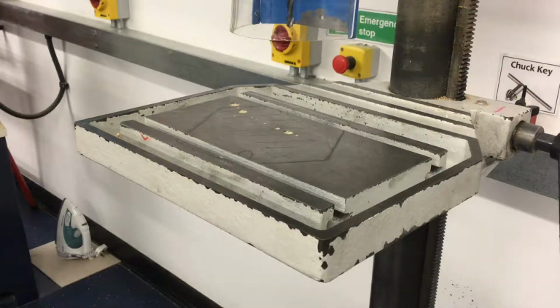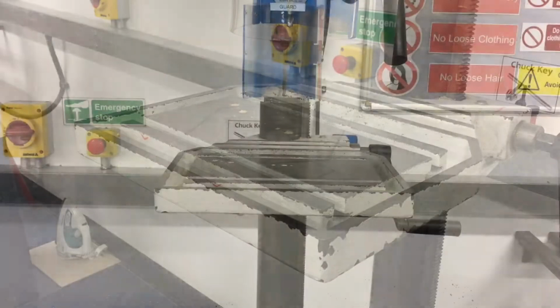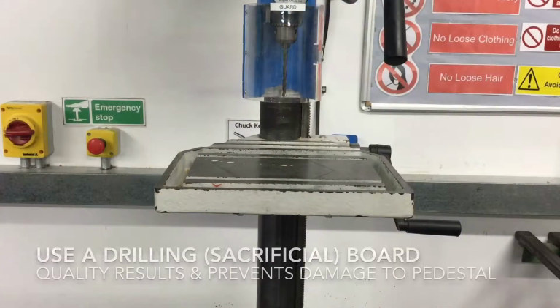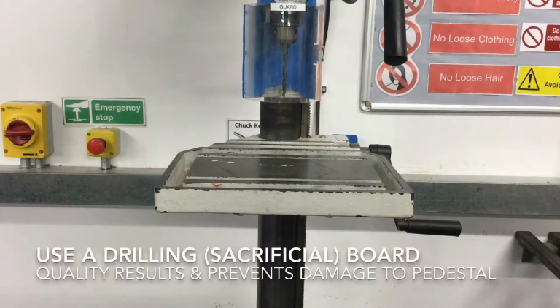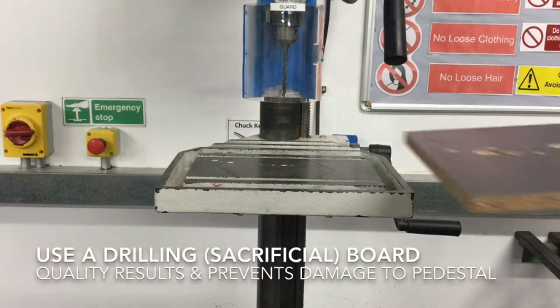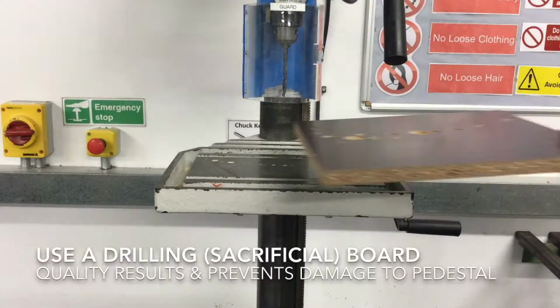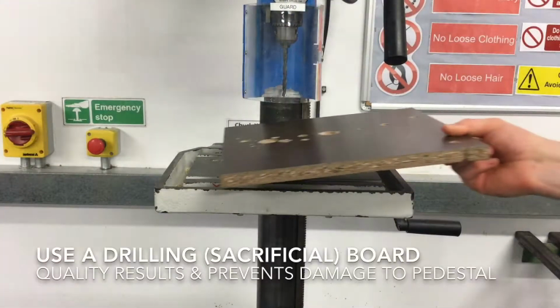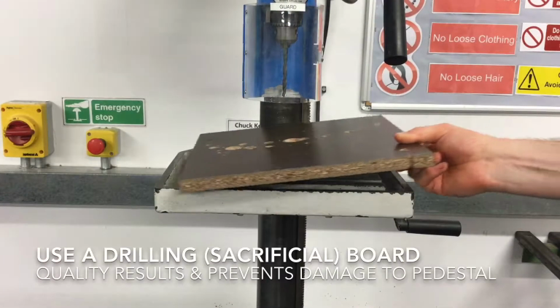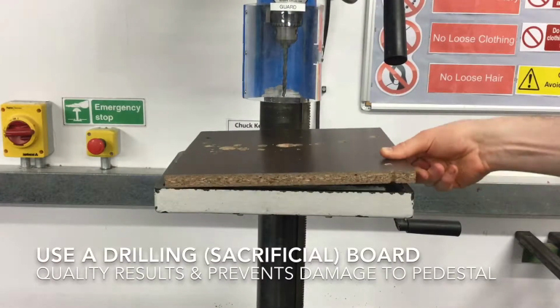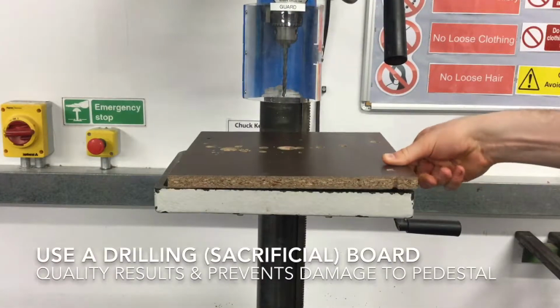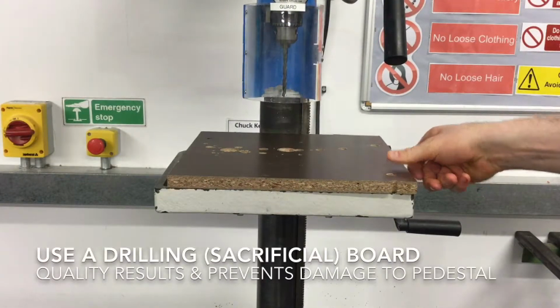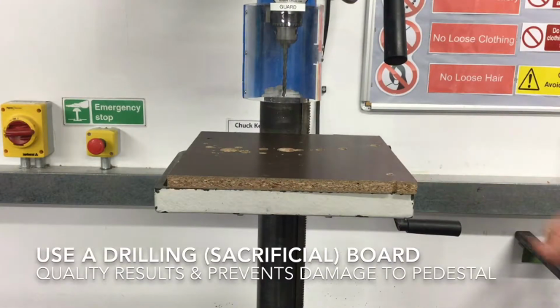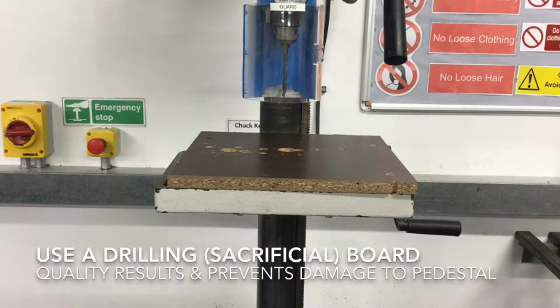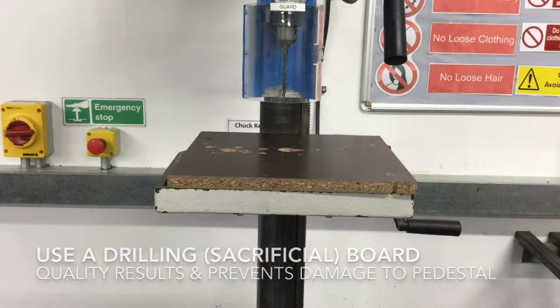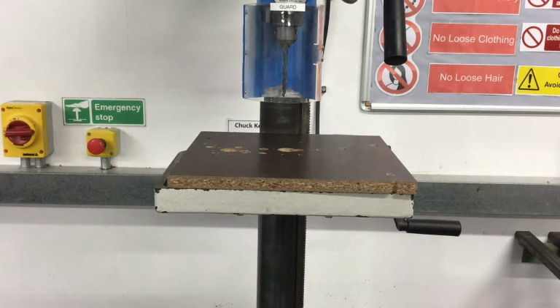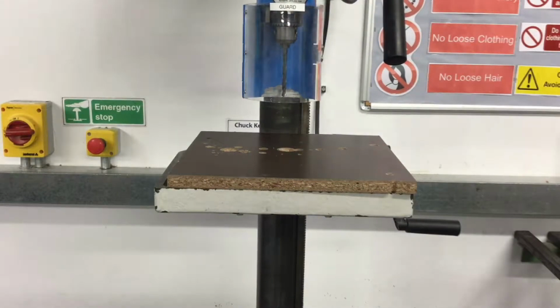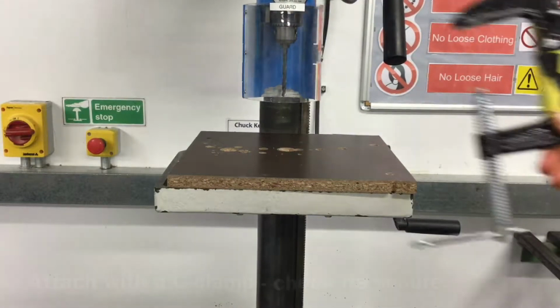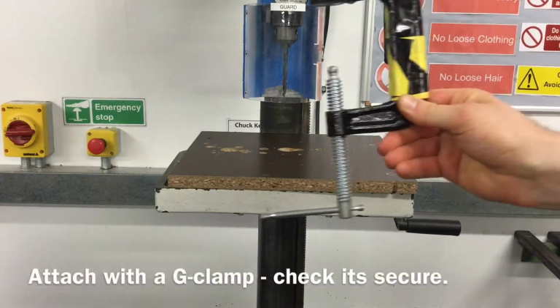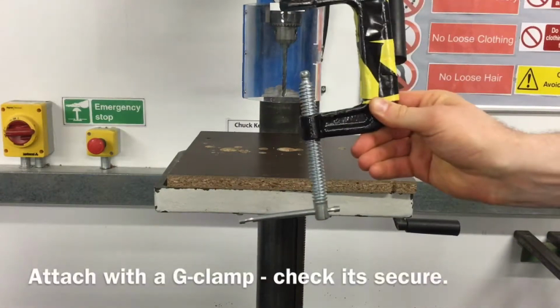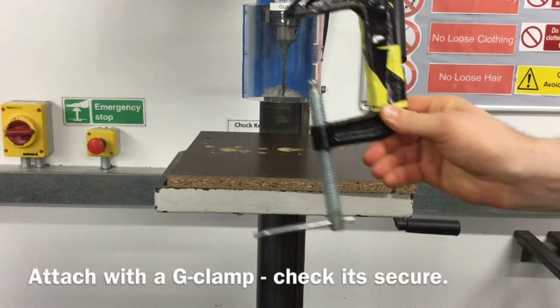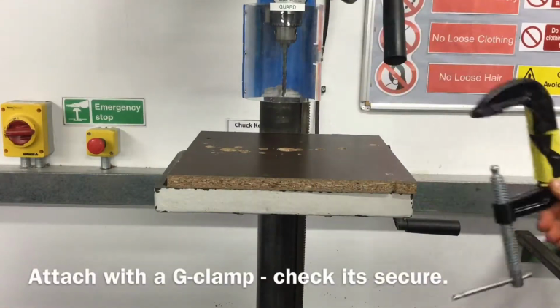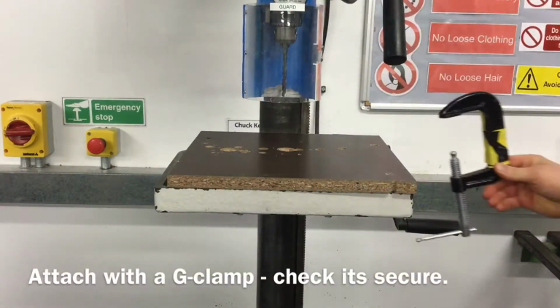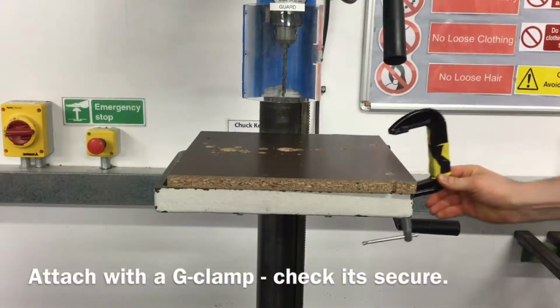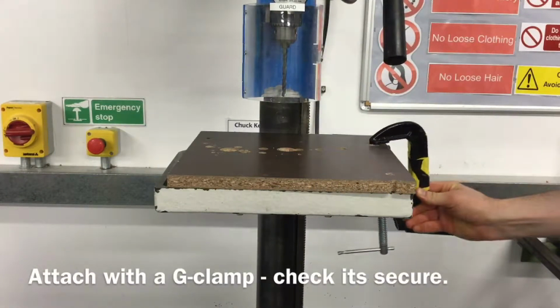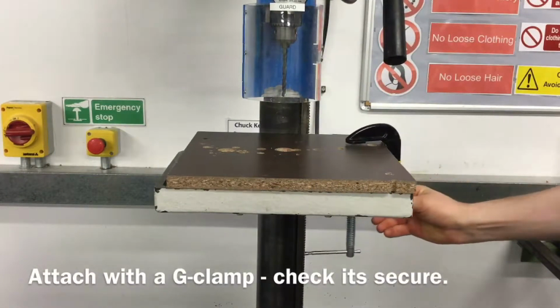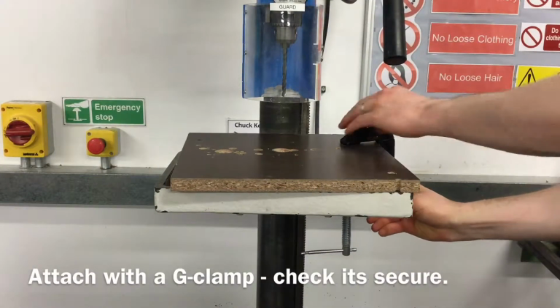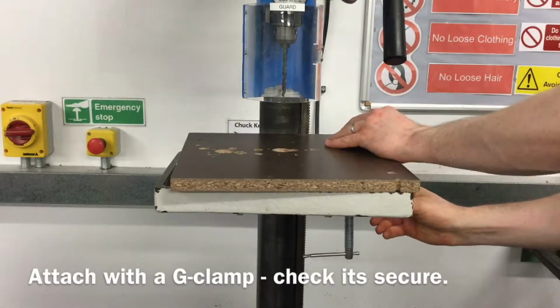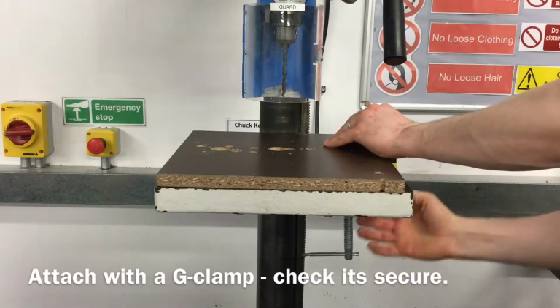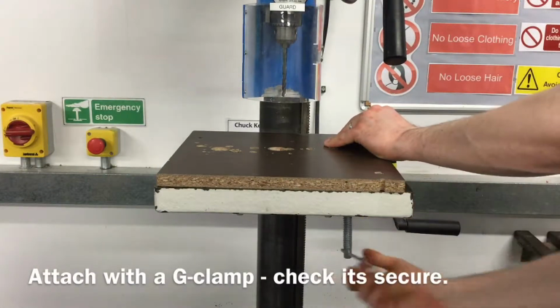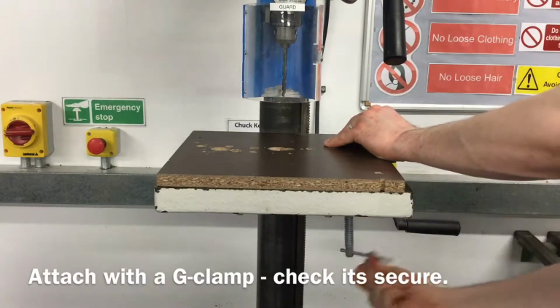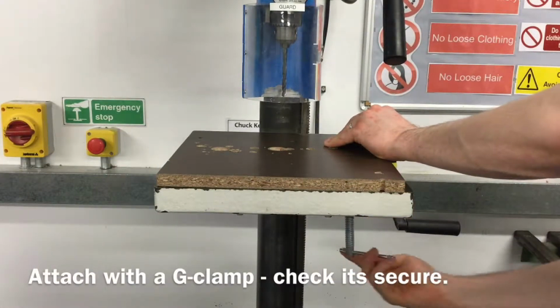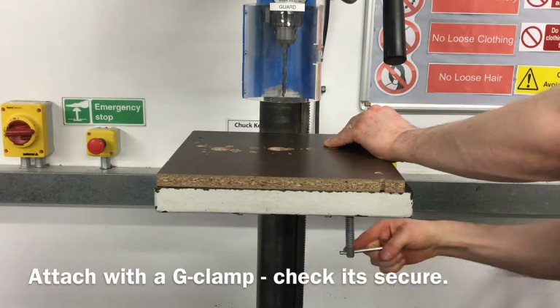For the best results when drilling and to prevent damage to the pedestal, attach a piece of sacrificial material to the pedestal using a G-clamp and check that it's secure.